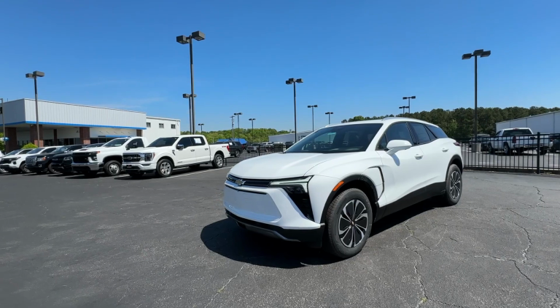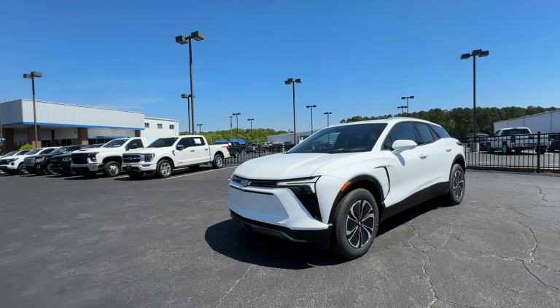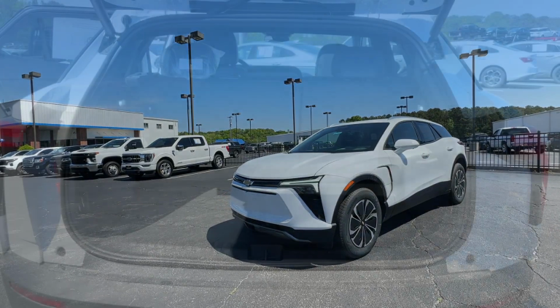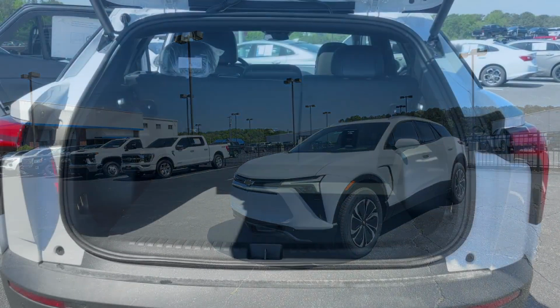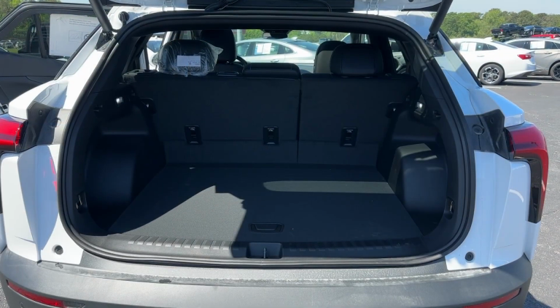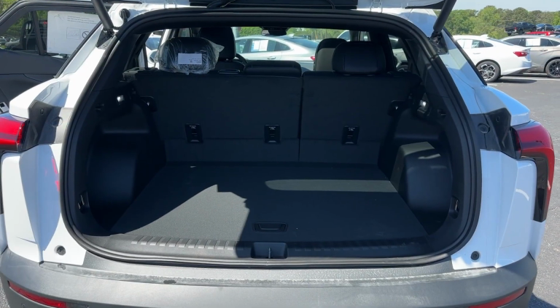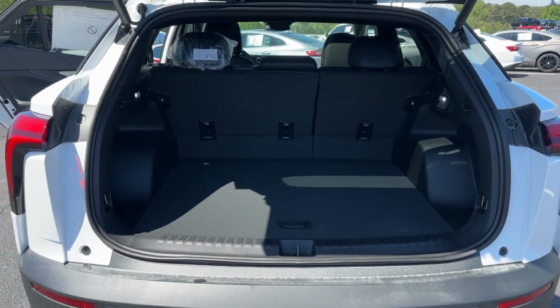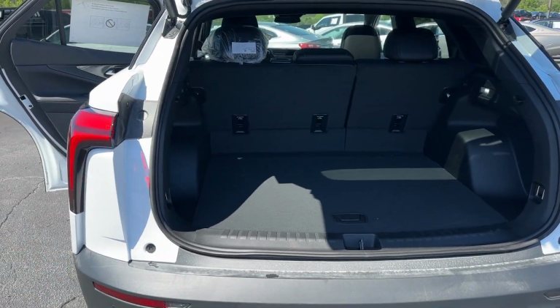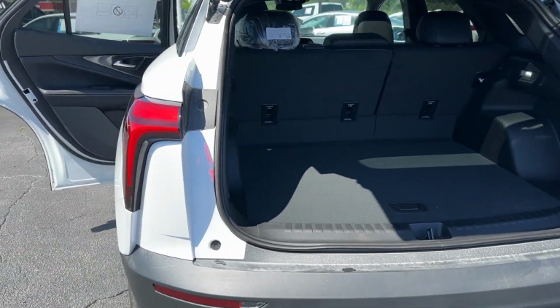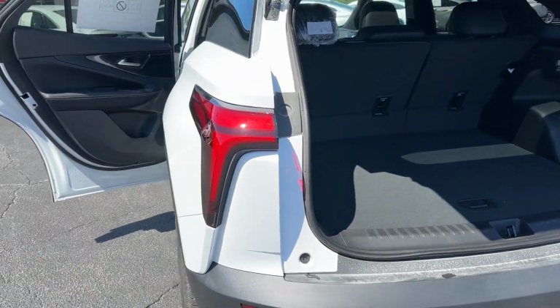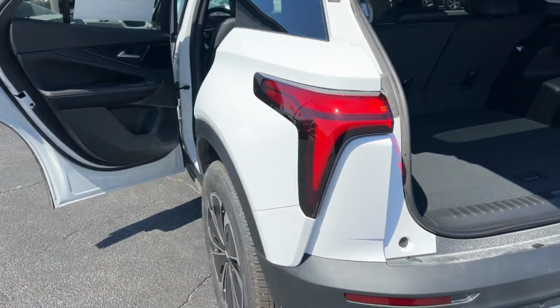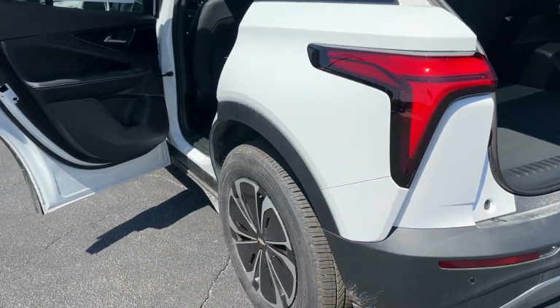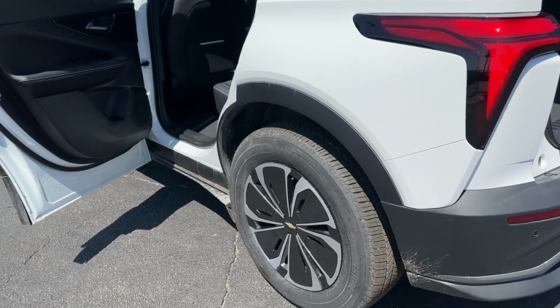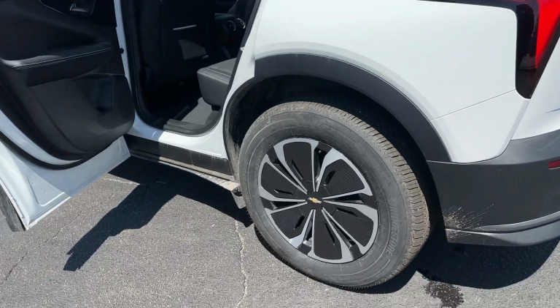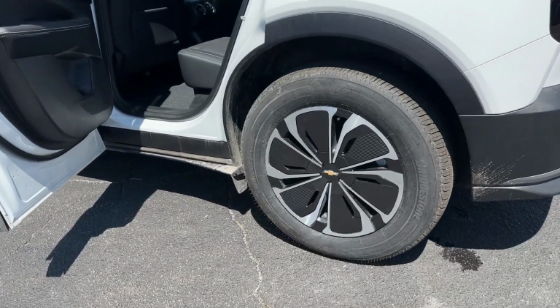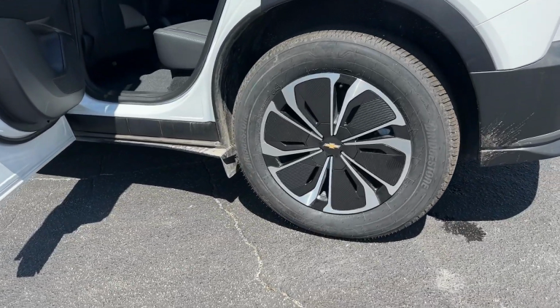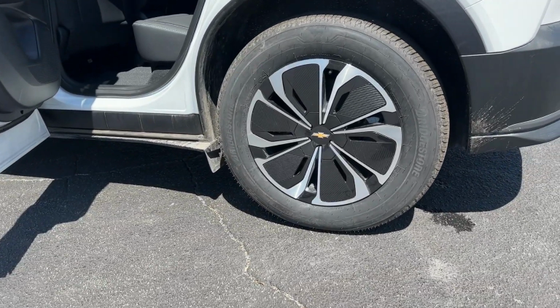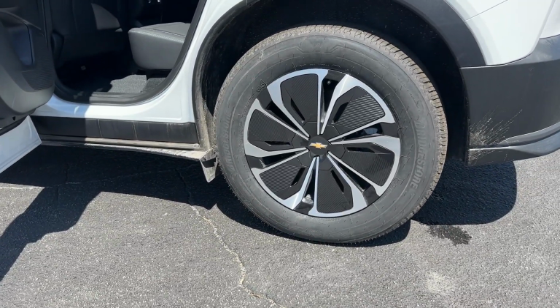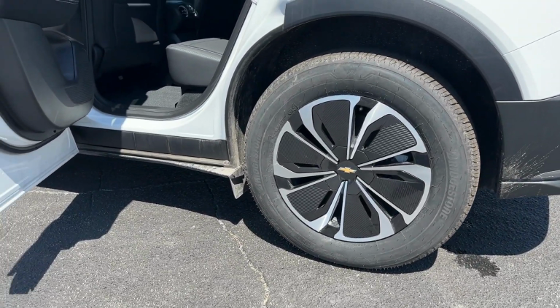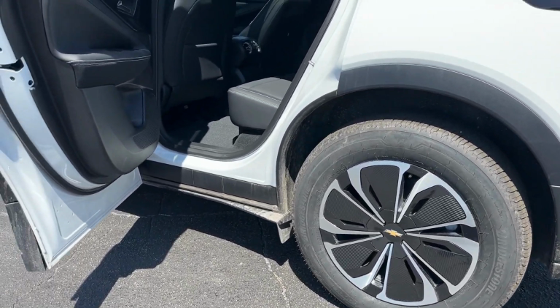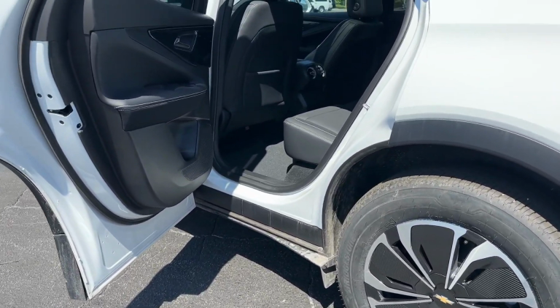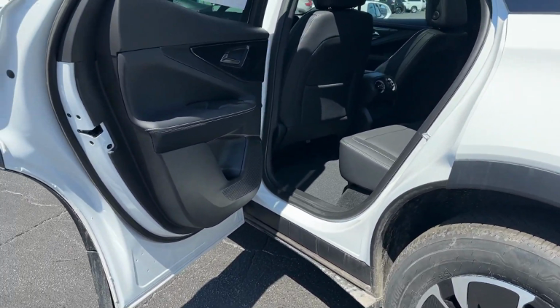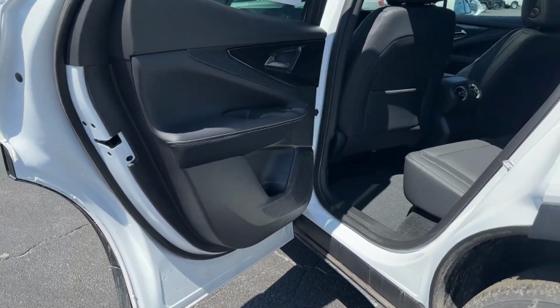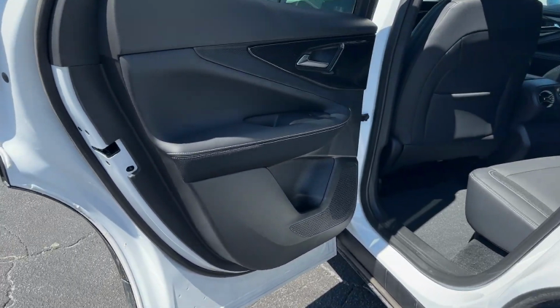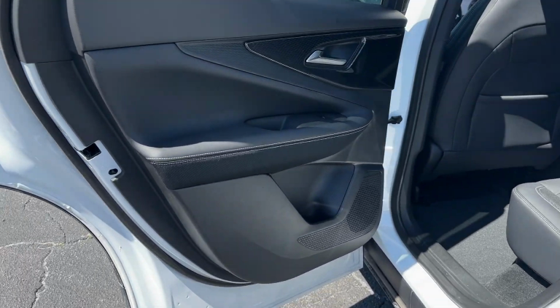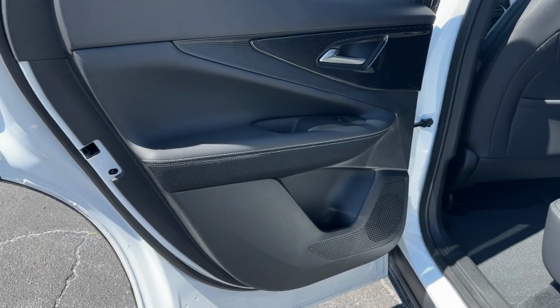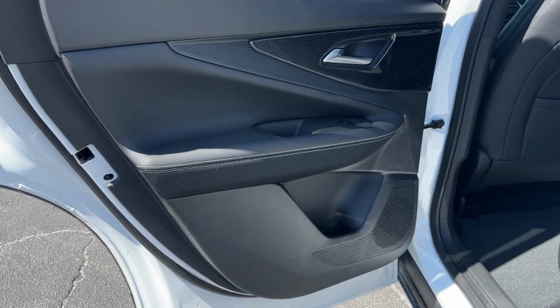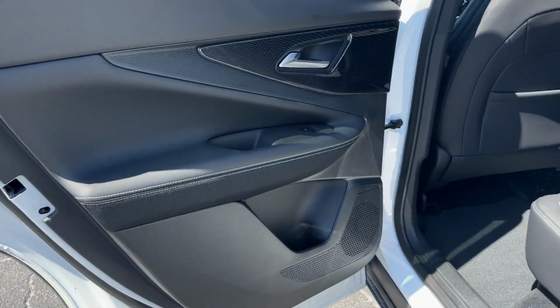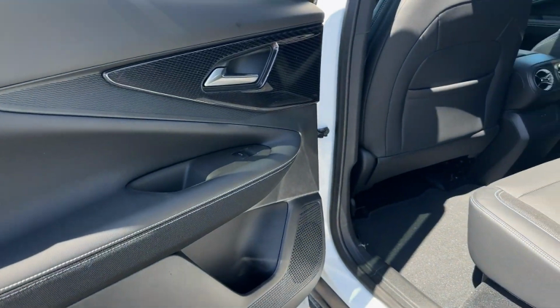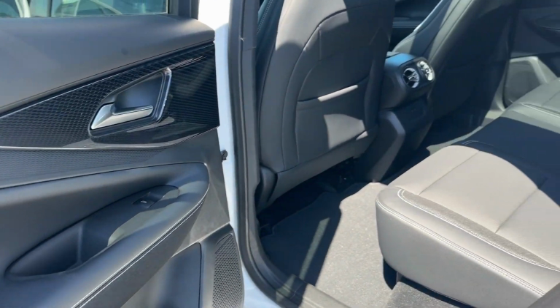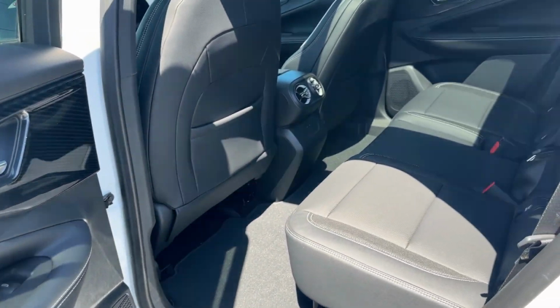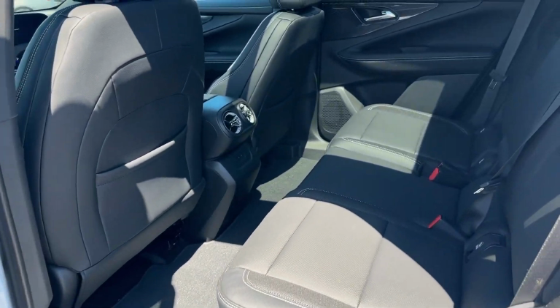Heated steering wheel, wireless charging station, panoramic roof, keyless entry, navigation system, power passenger seat, satellite radio, adaptive cruise control, alarm, power driver seat.